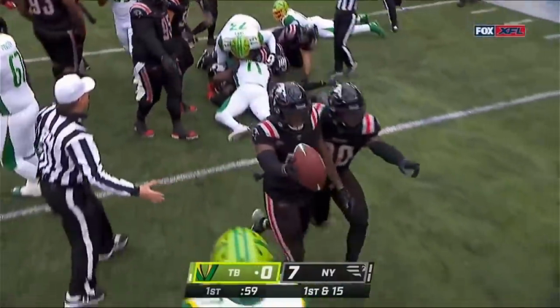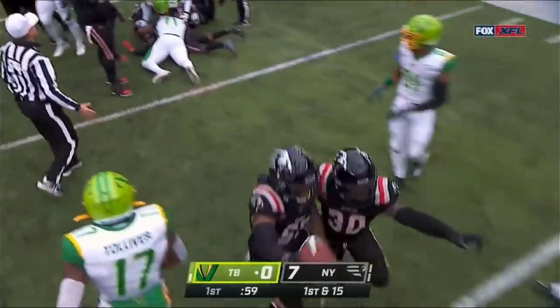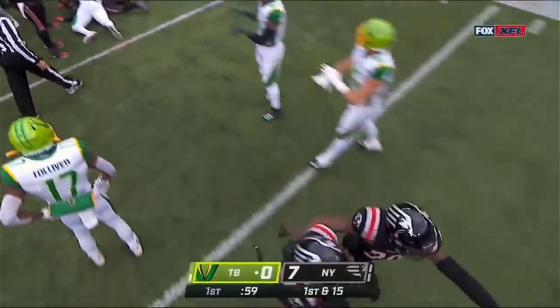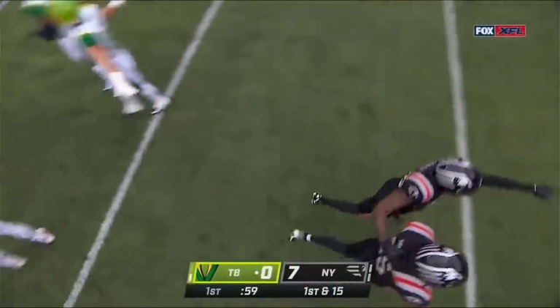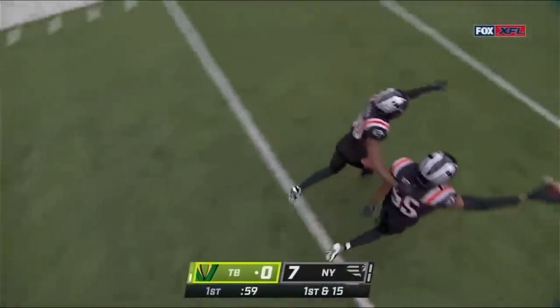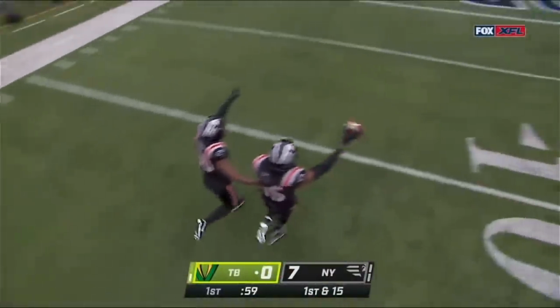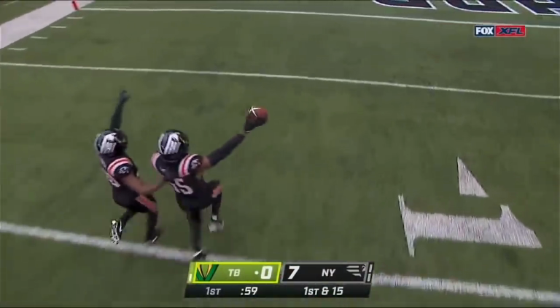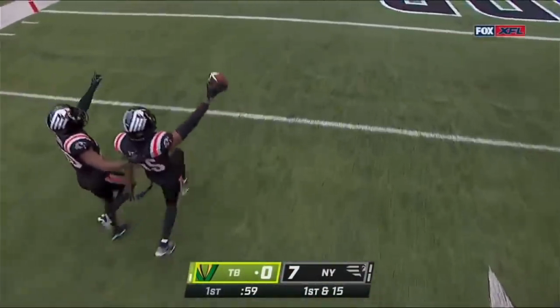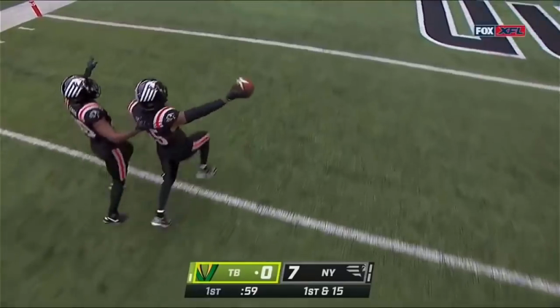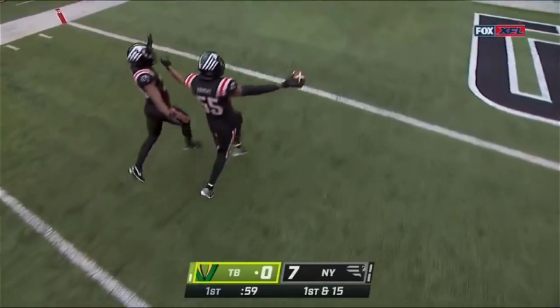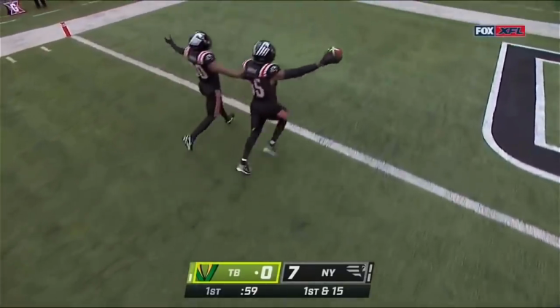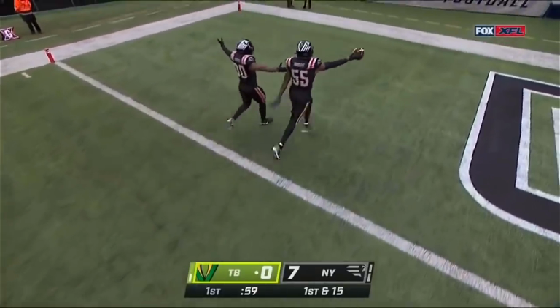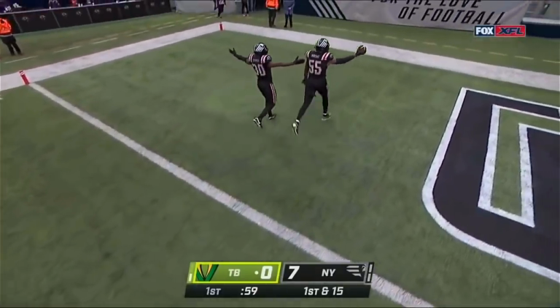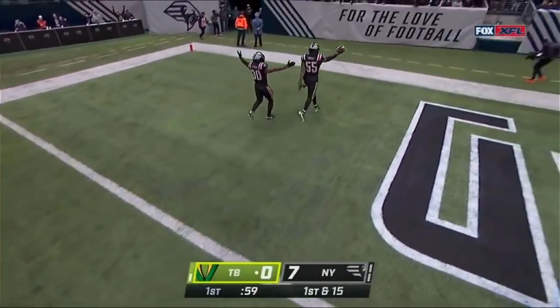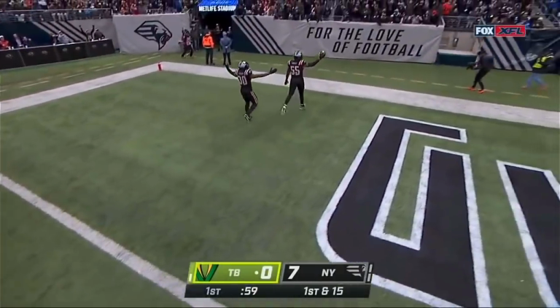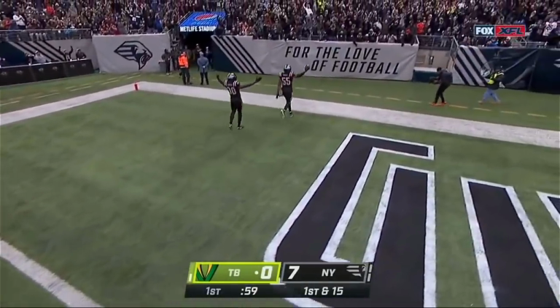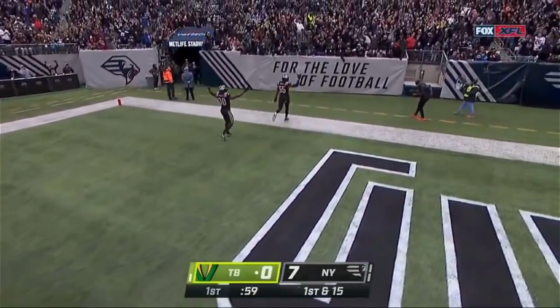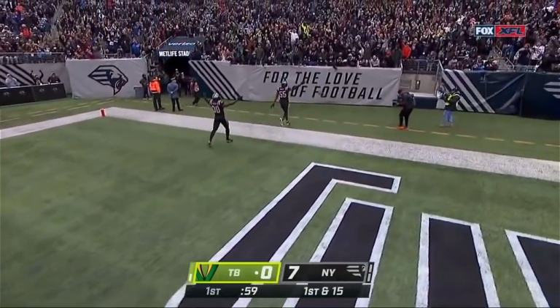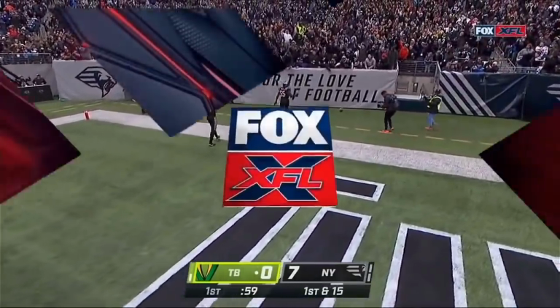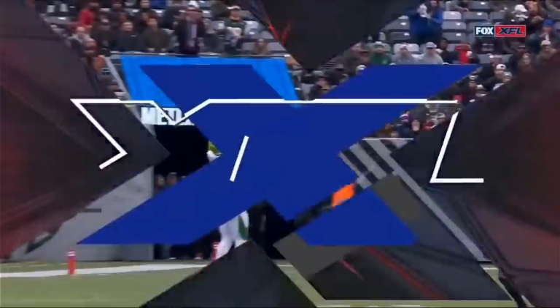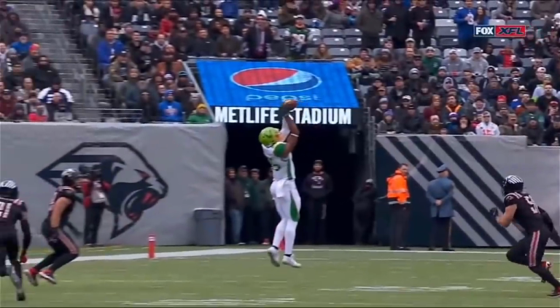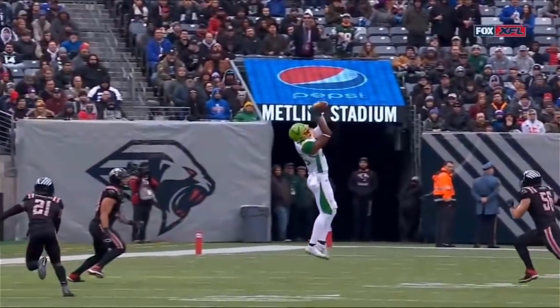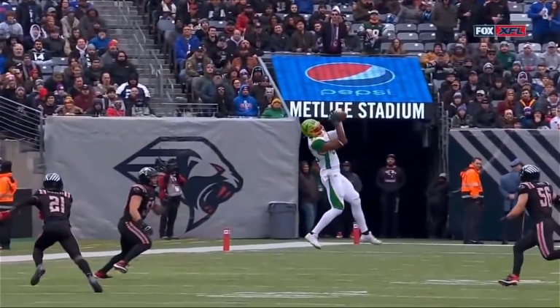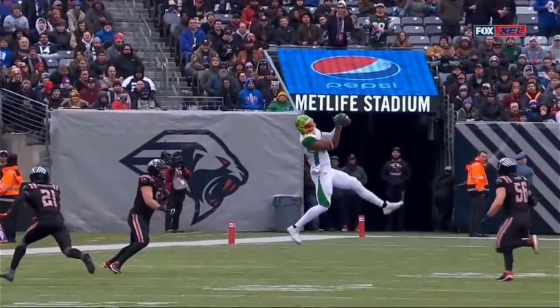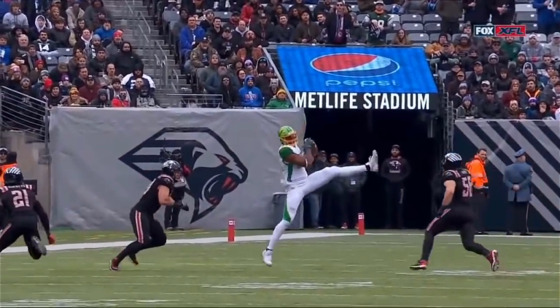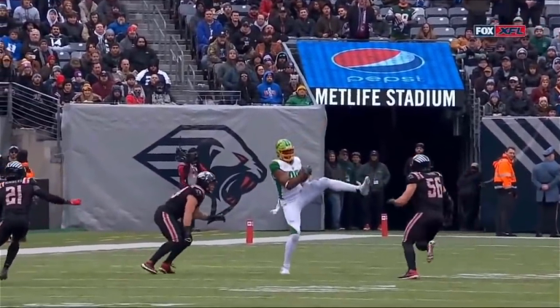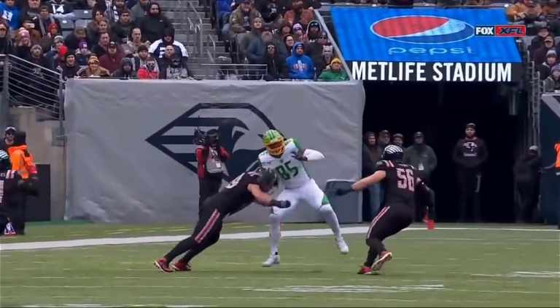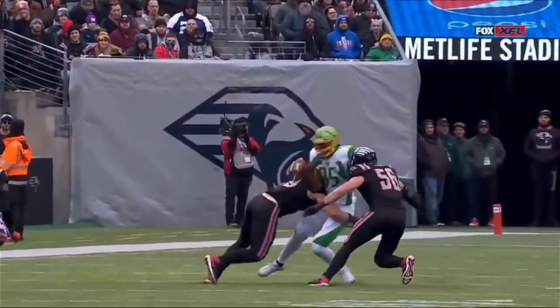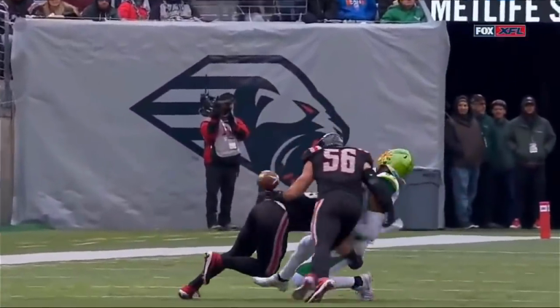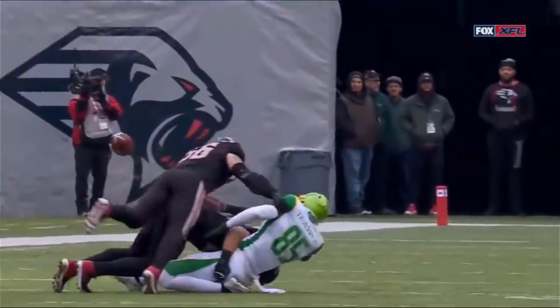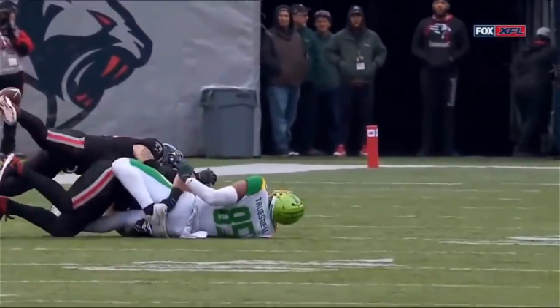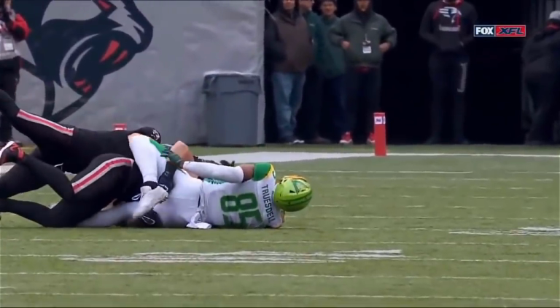Didn't look to me like he caught it, Kev. I'd be interested to see that again. It was a bang-bang play. Ben Heaney was the guy on the hit, I believe. I think they're giving it to him. It looked to me incomplete — it never looked like he caught it.